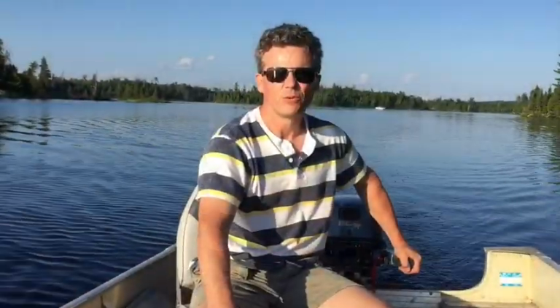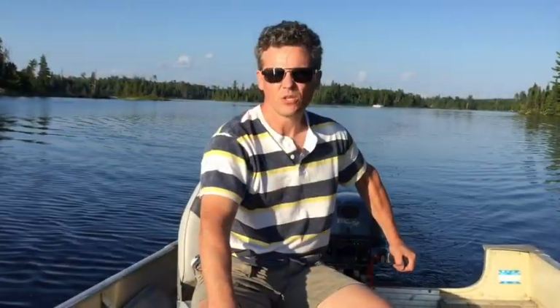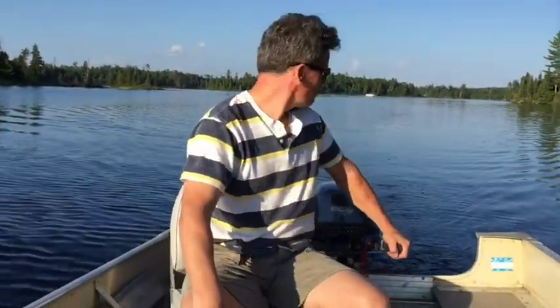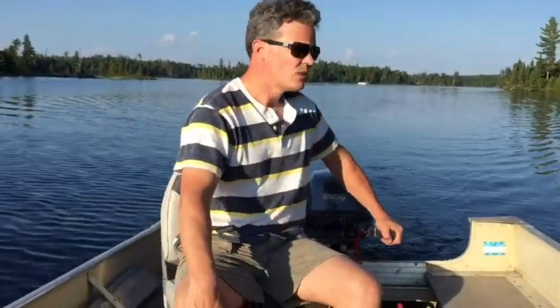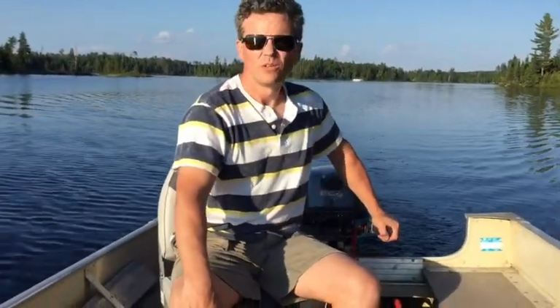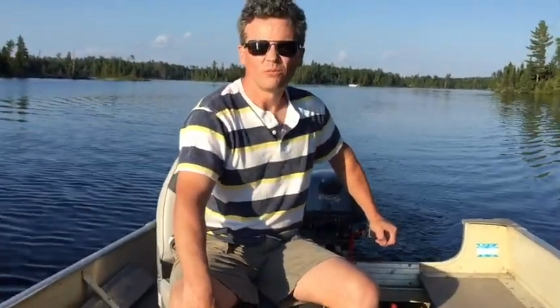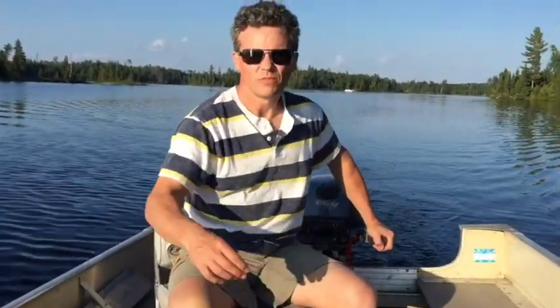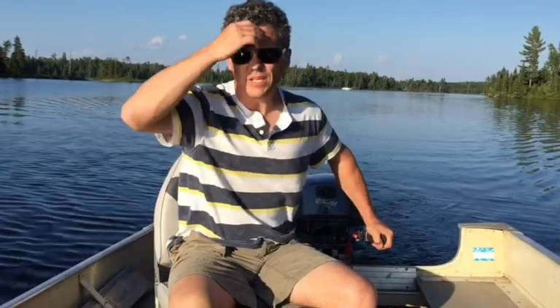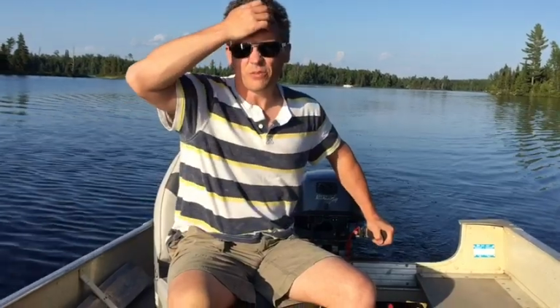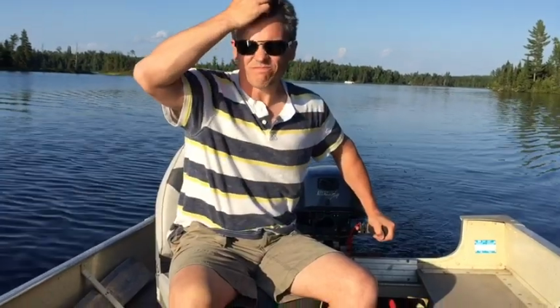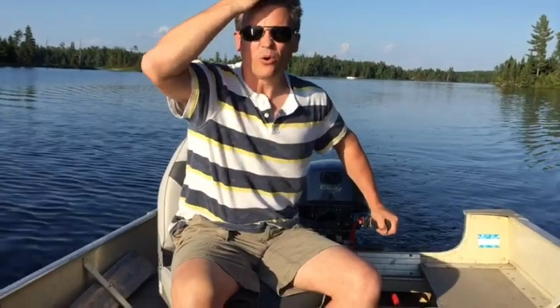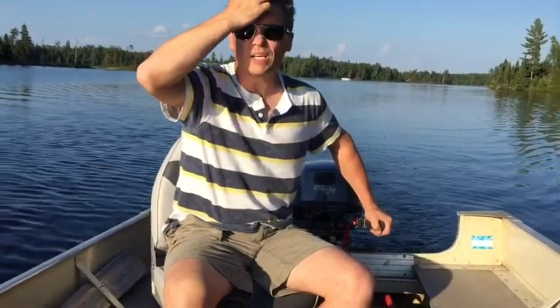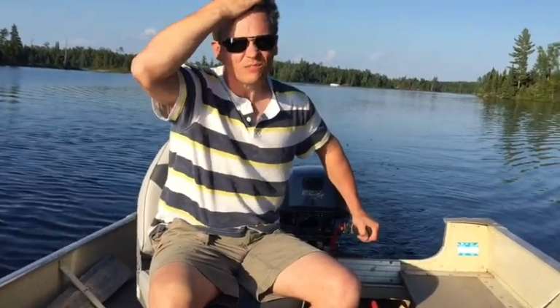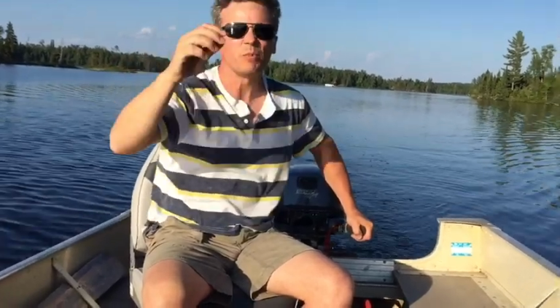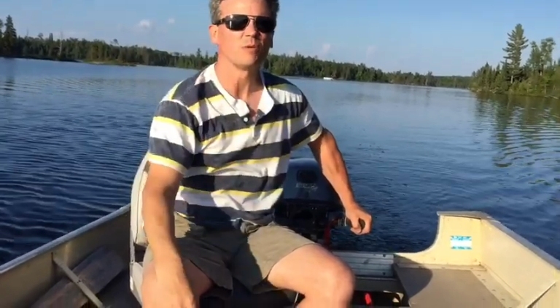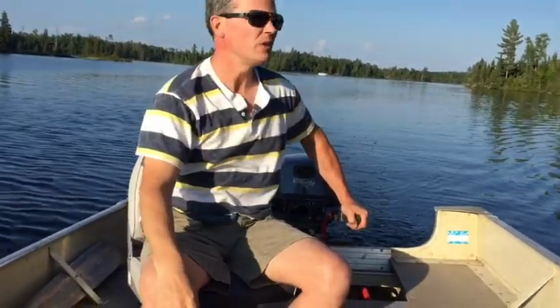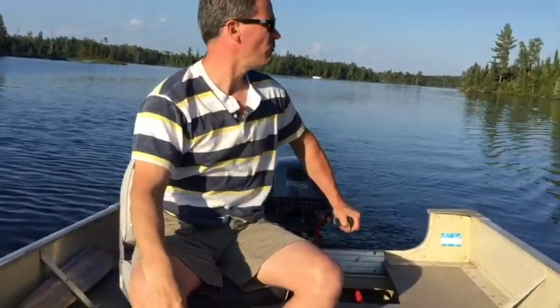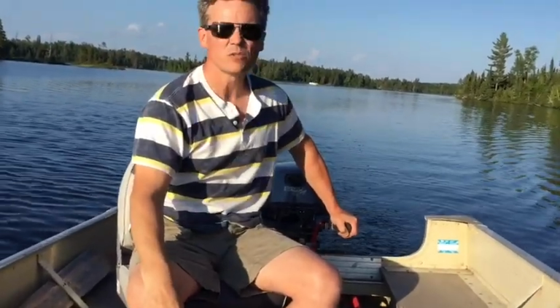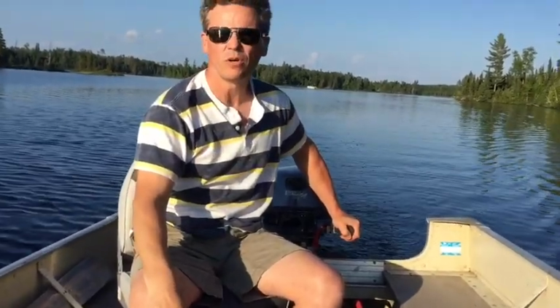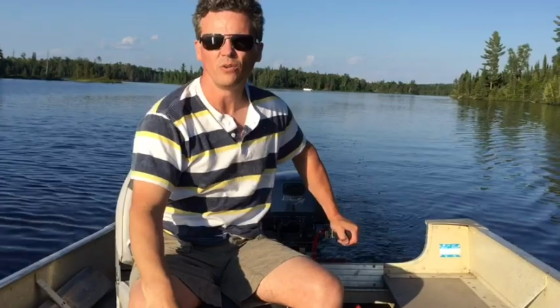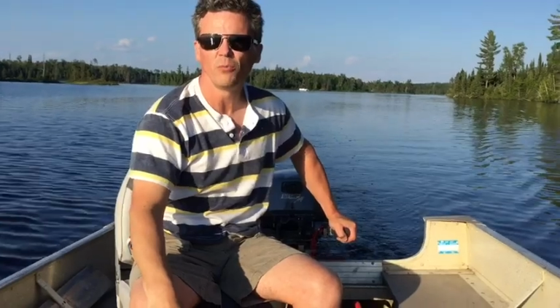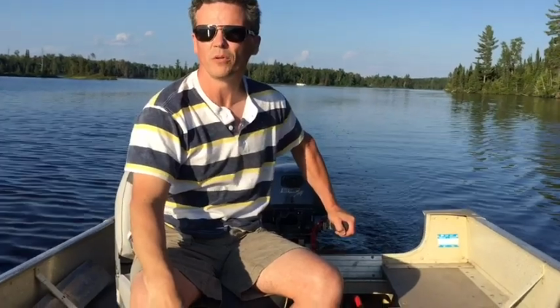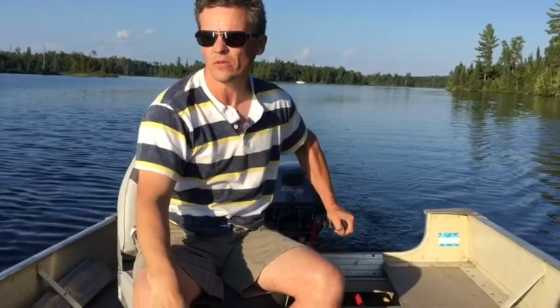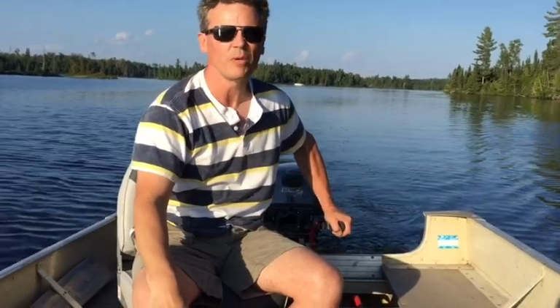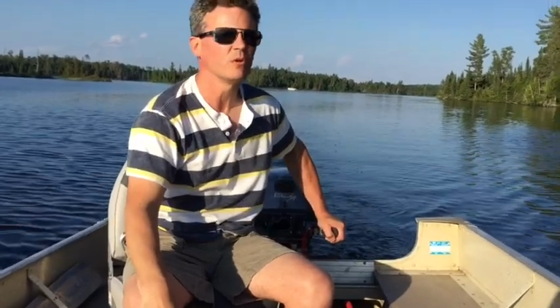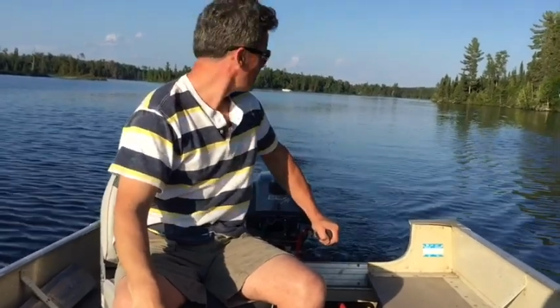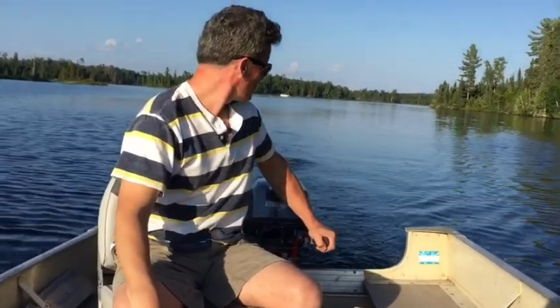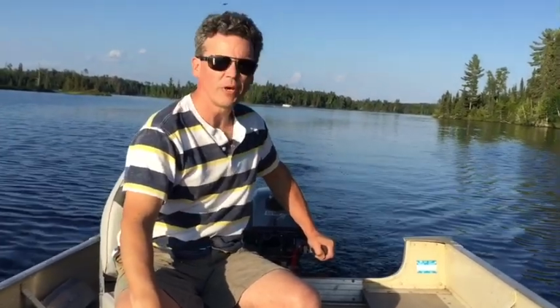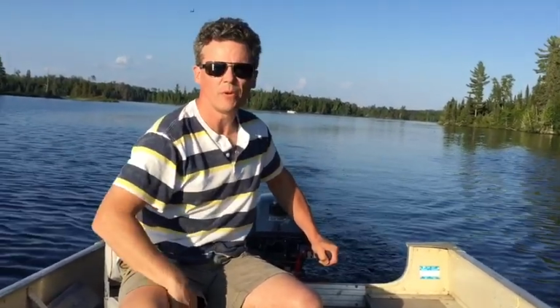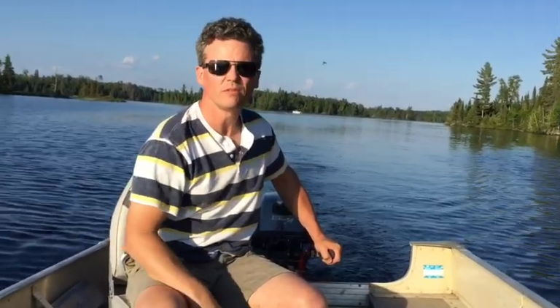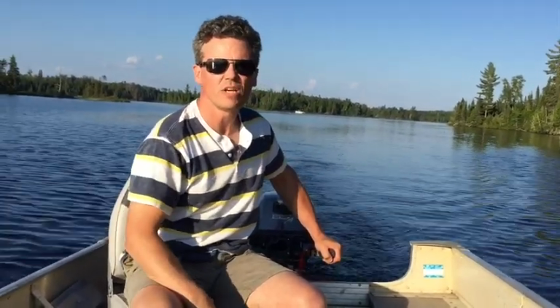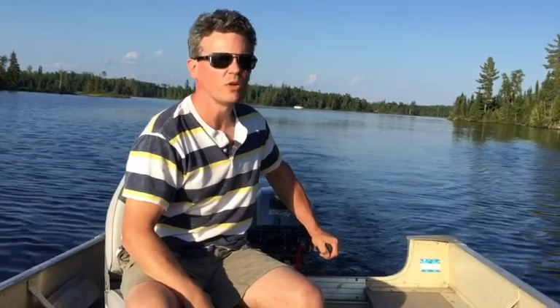So it's the break-in. First hour break-in — we're supposed to be running this motor no more than about 2,000 RPM. So I'm just going to bring it up here a bit and see how she goes.